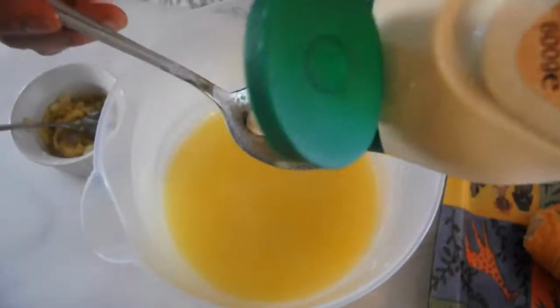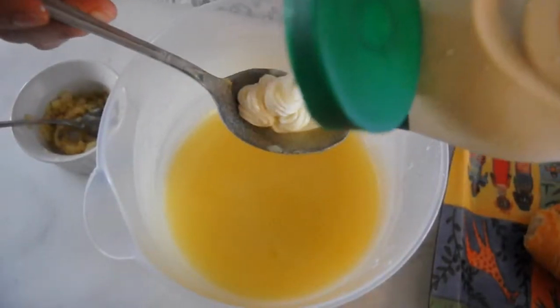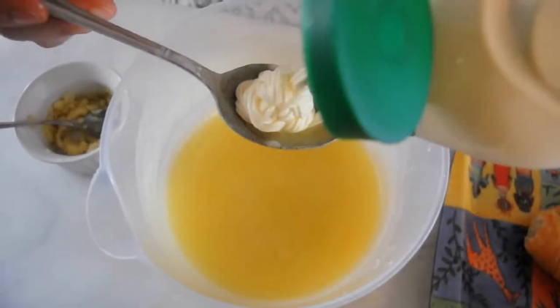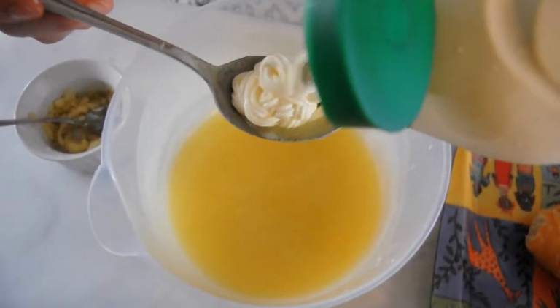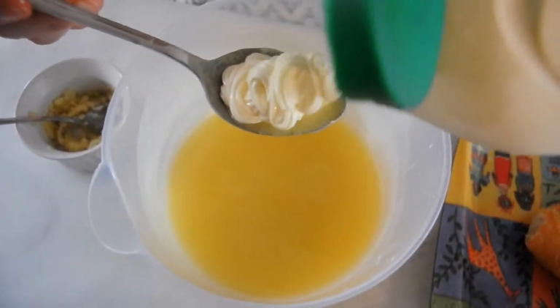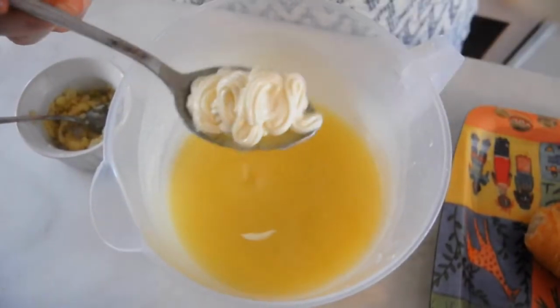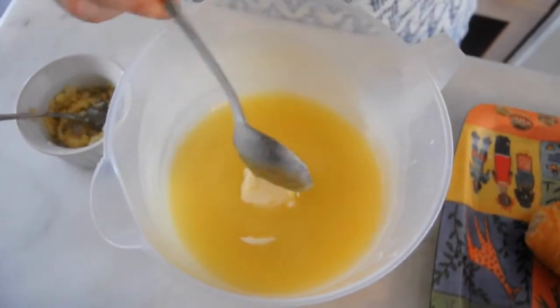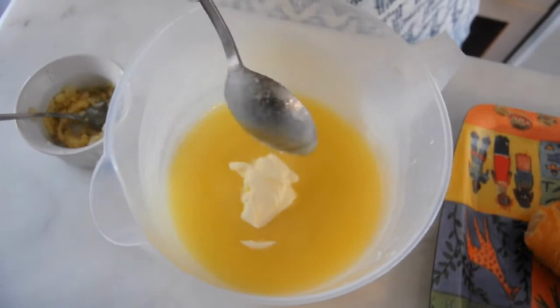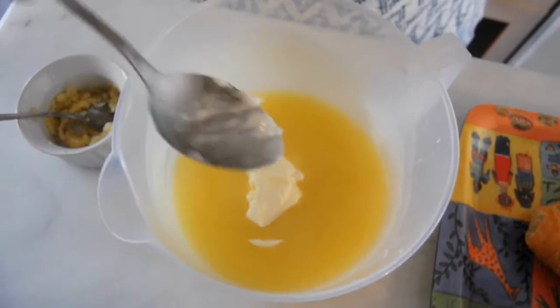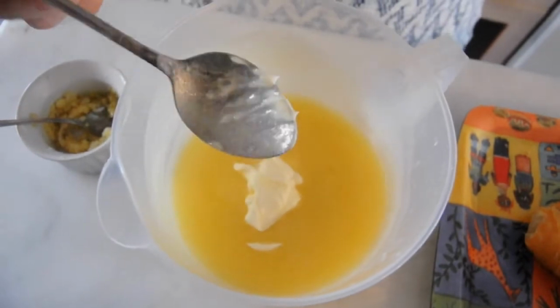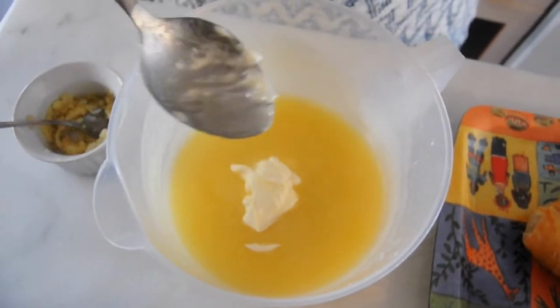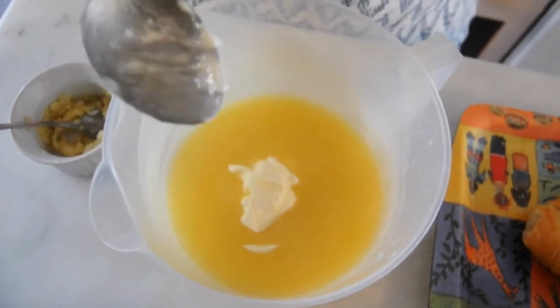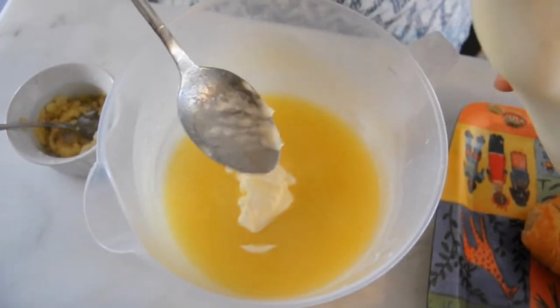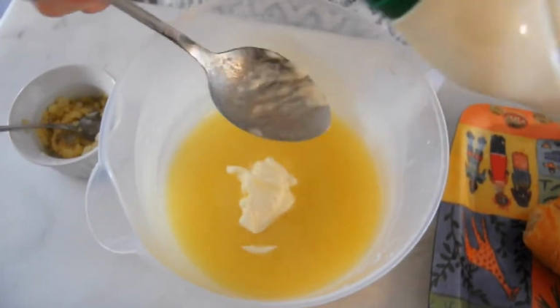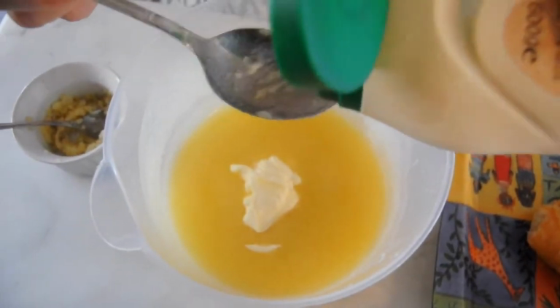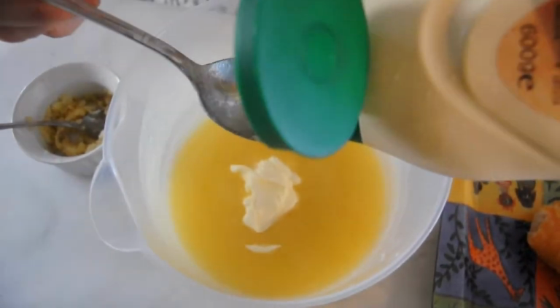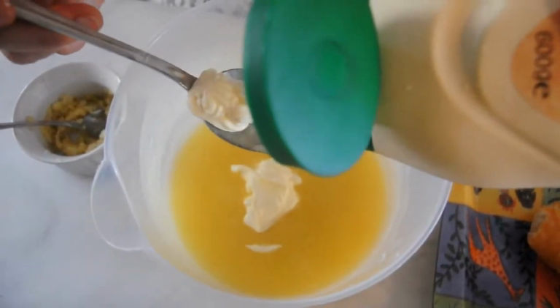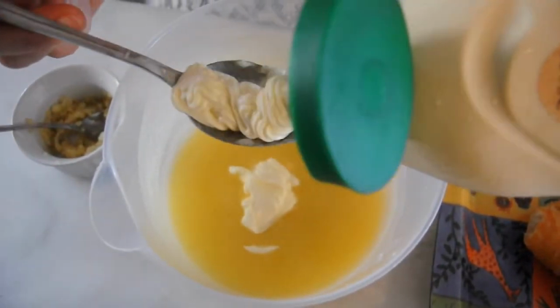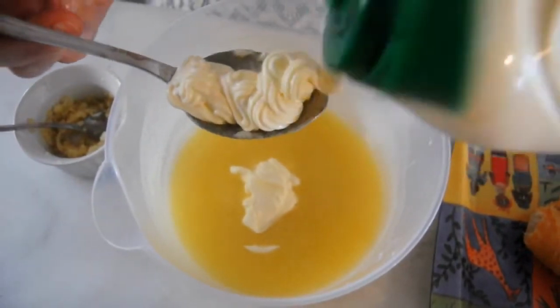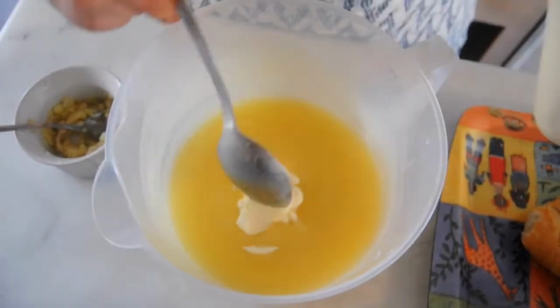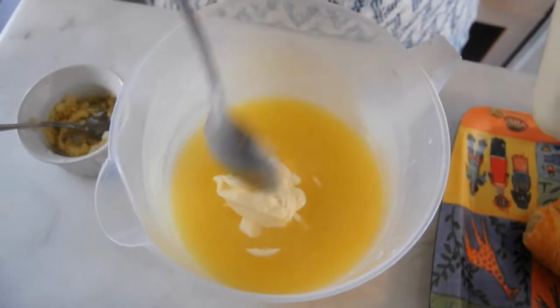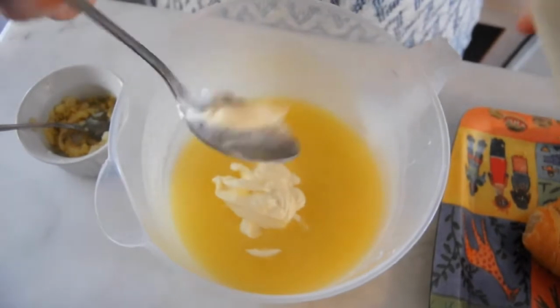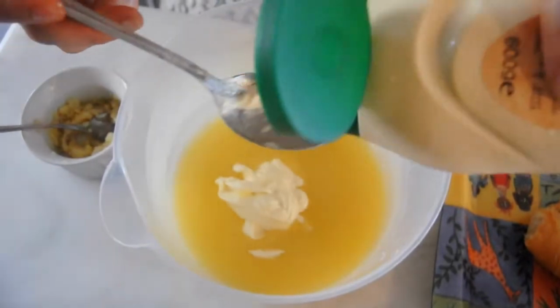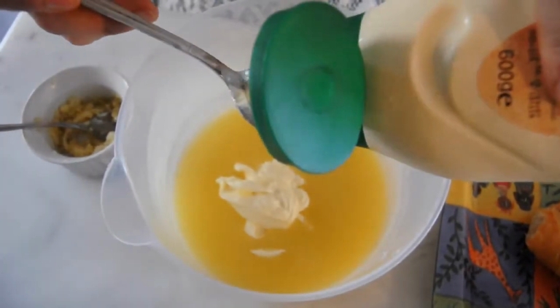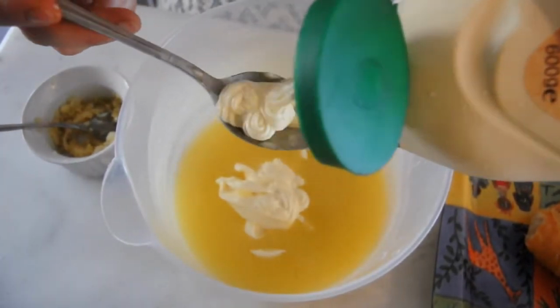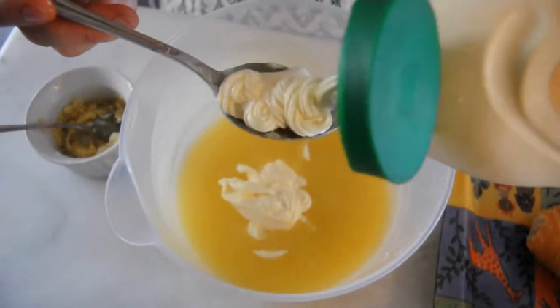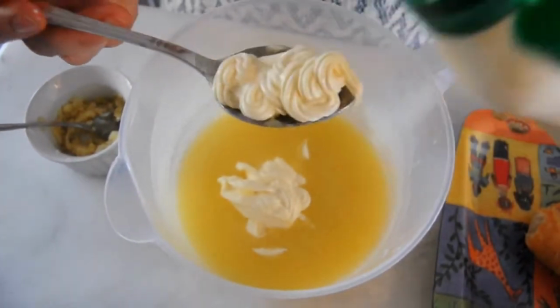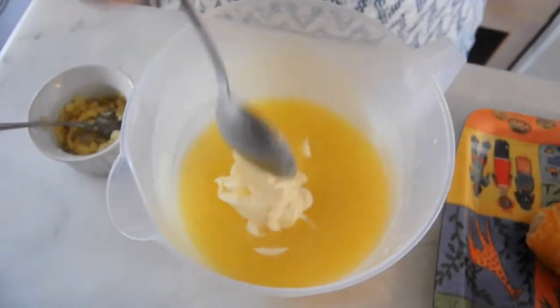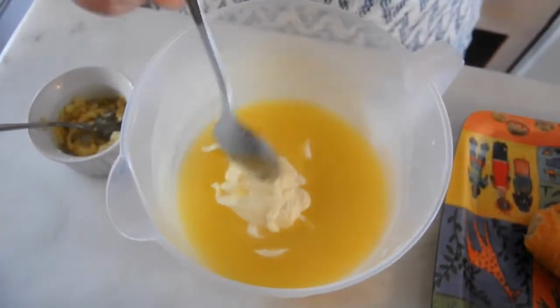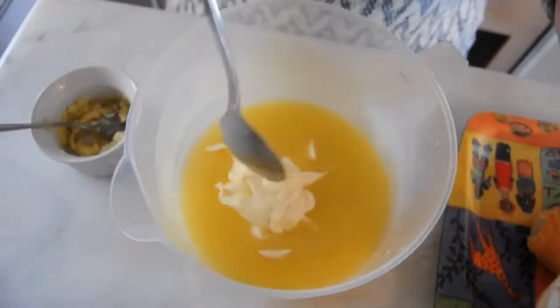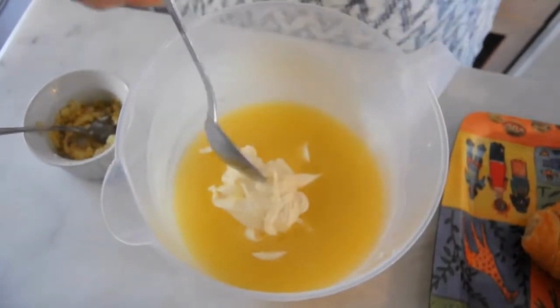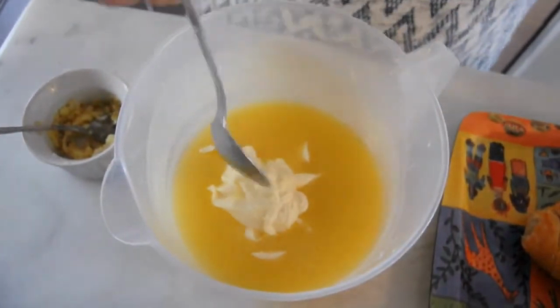That is mayonnaise. Yes! It gives it a bit of a tang and it makes it creamy. So in 250 grams of butter, I'm adding three tablespoons of mayonnaise.